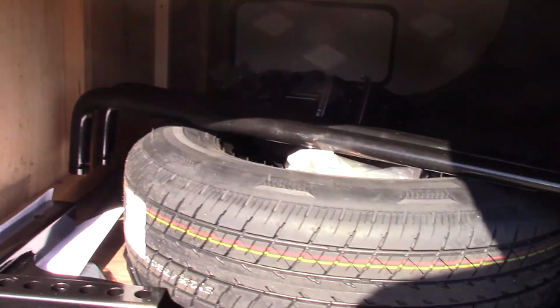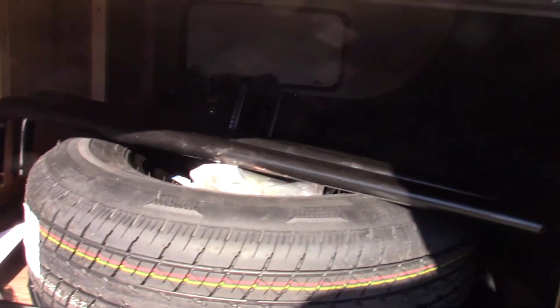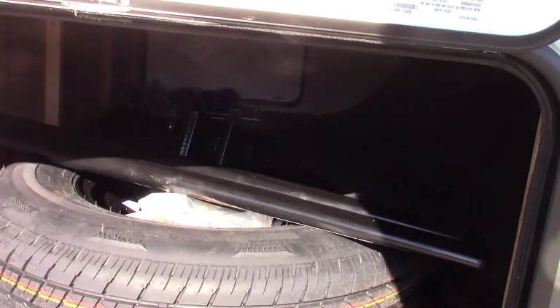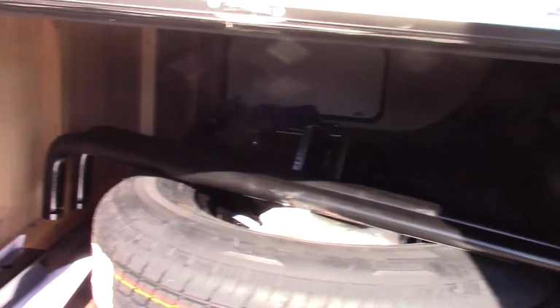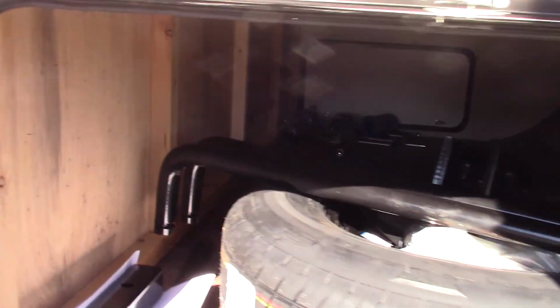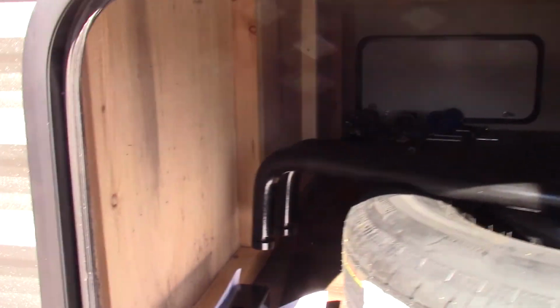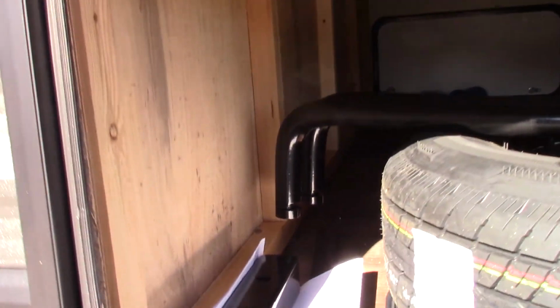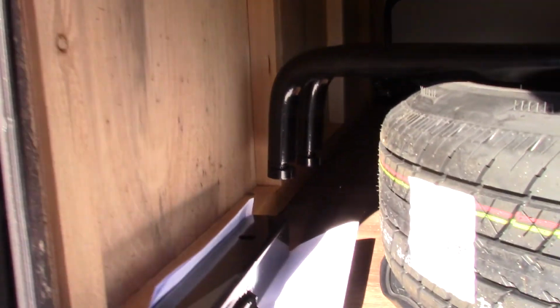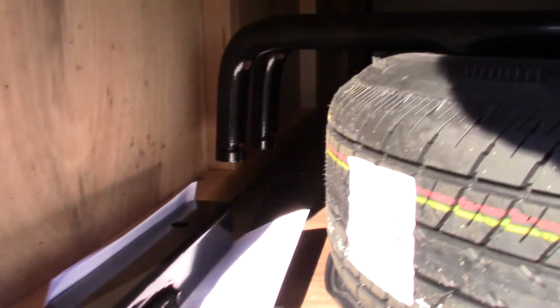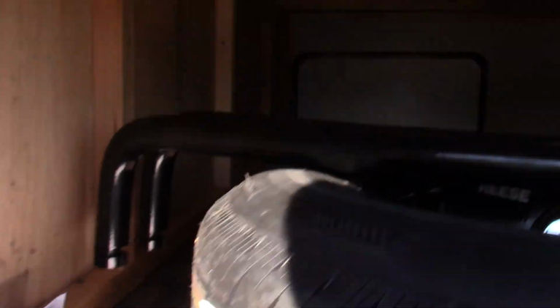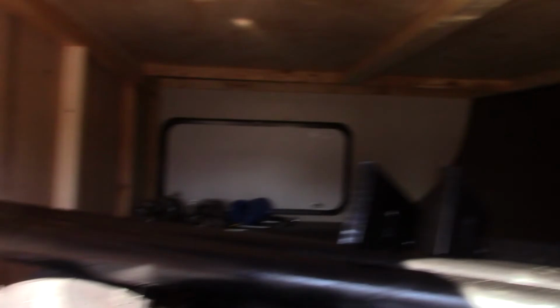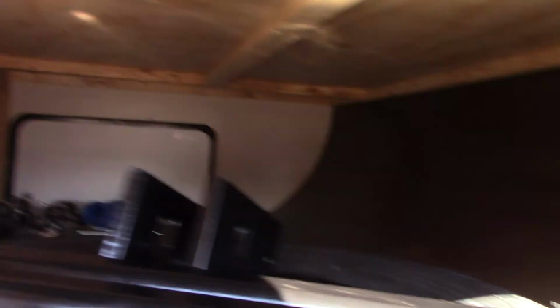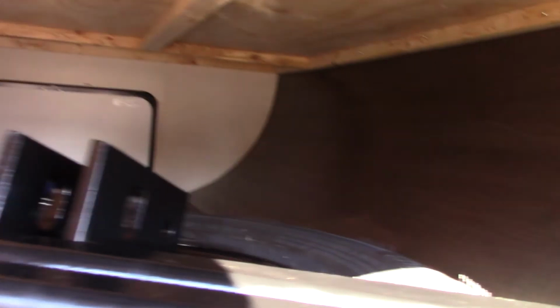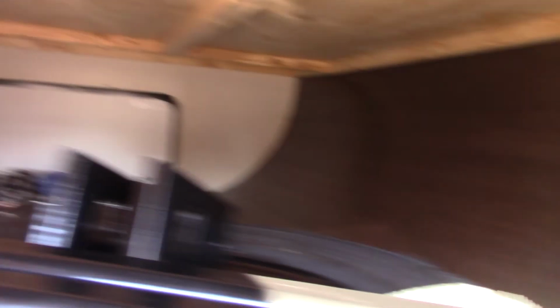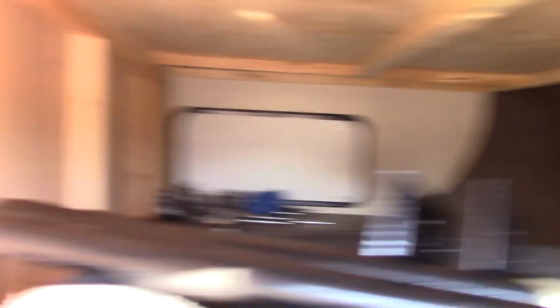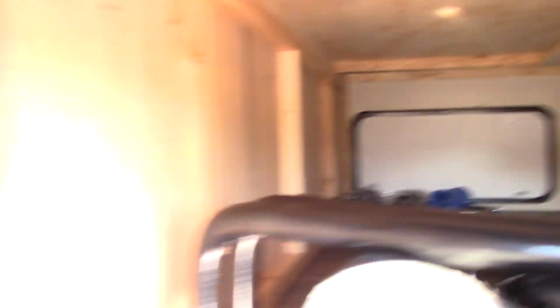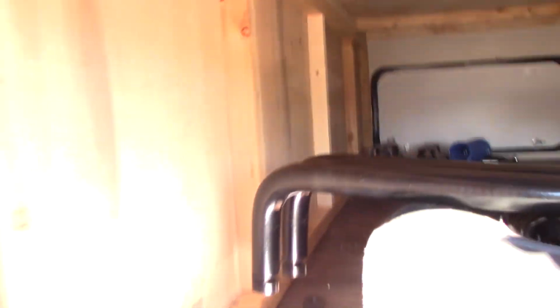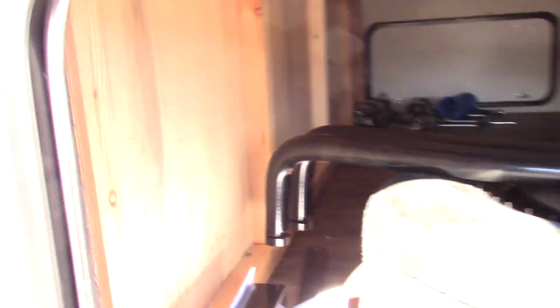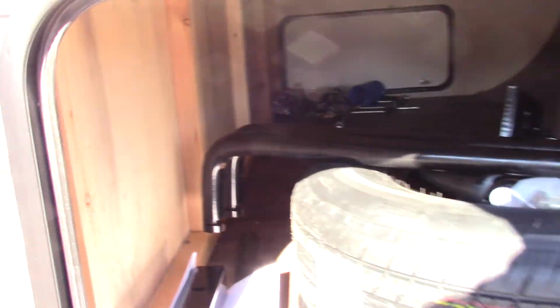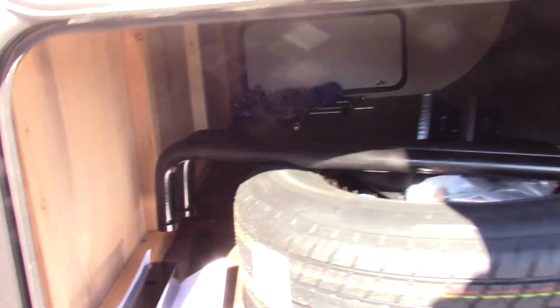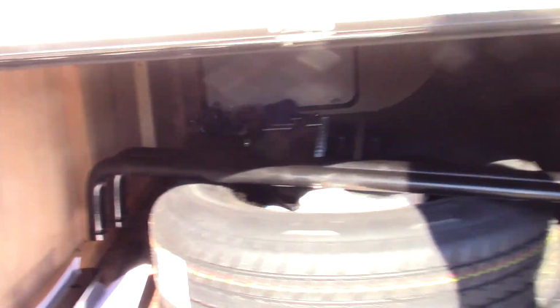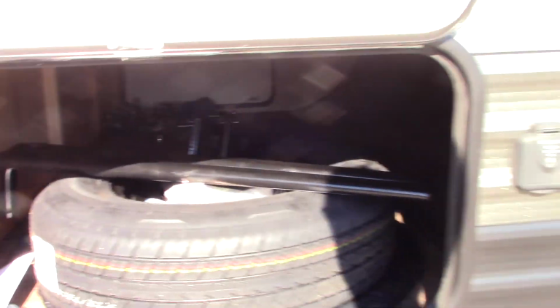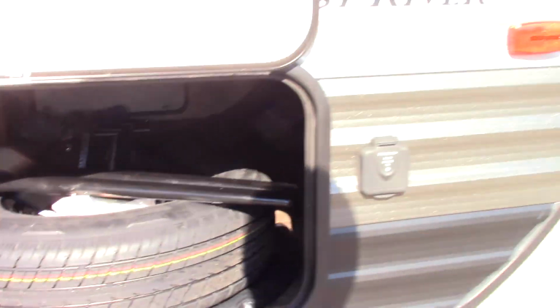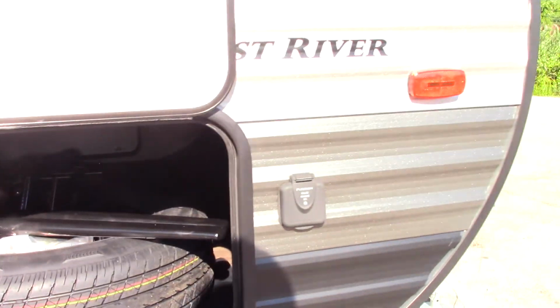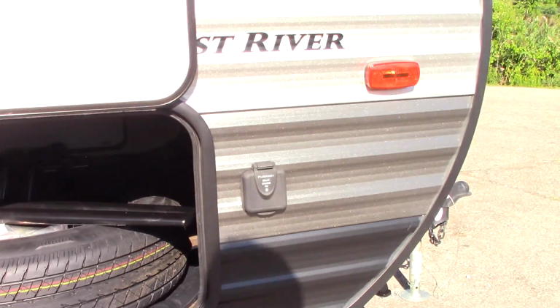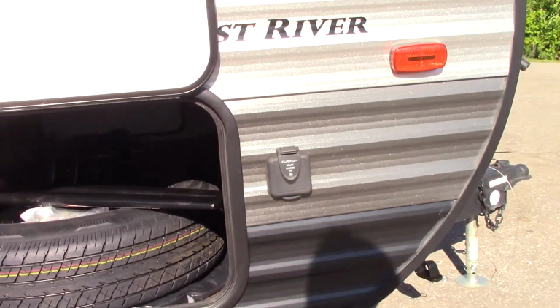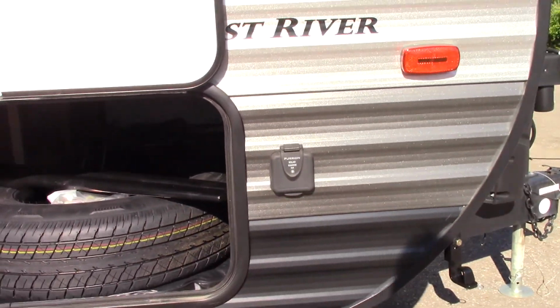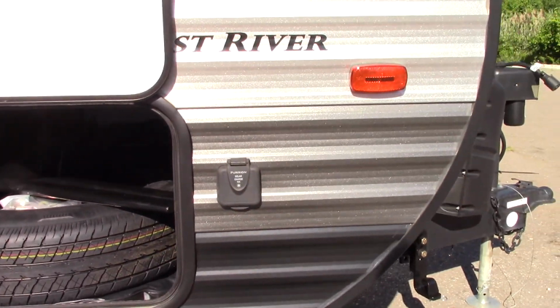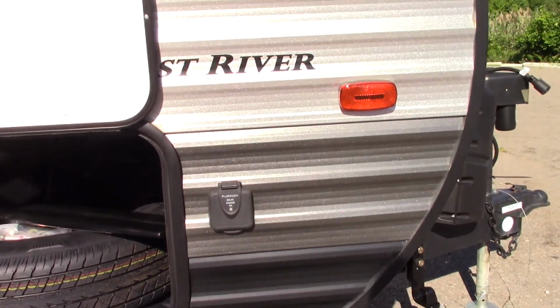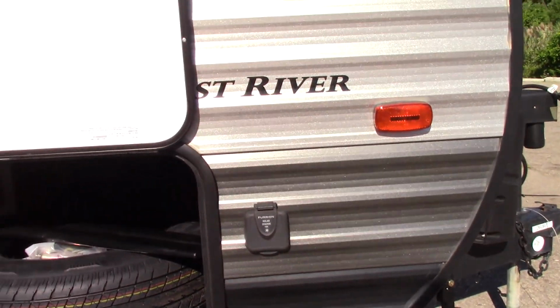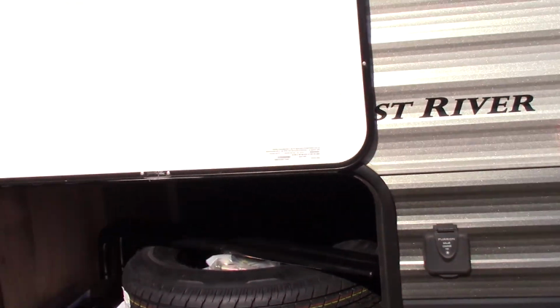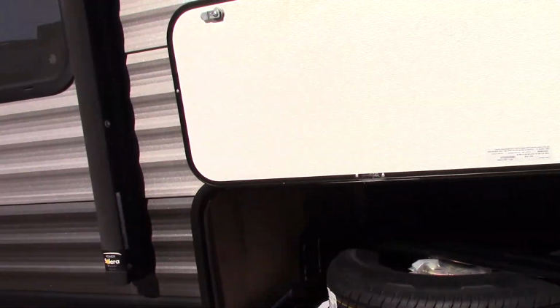You have your hitch in here and your spare tire. I'll show you how the hitch works when you come to pick it up.